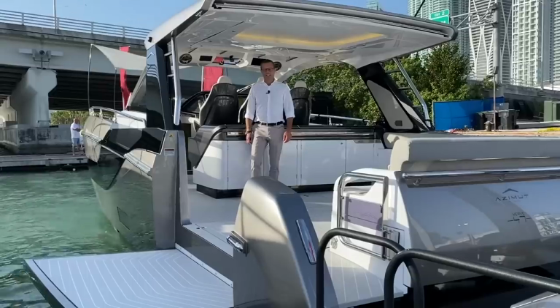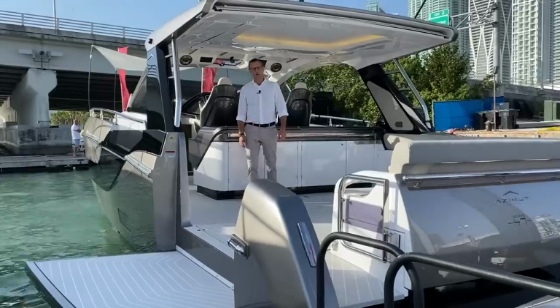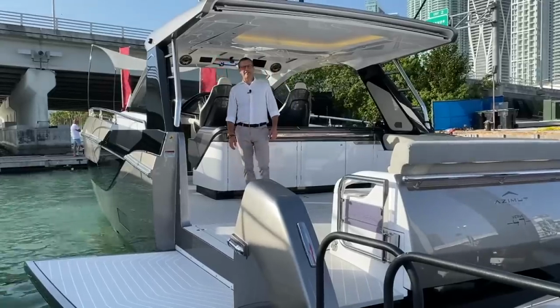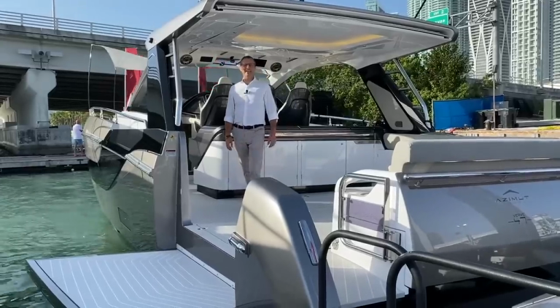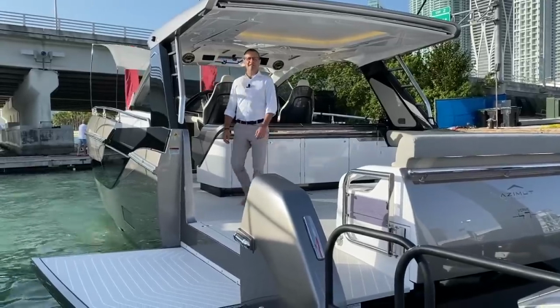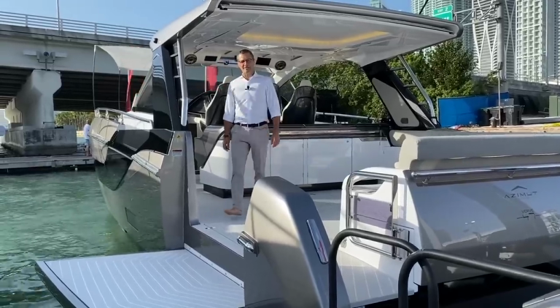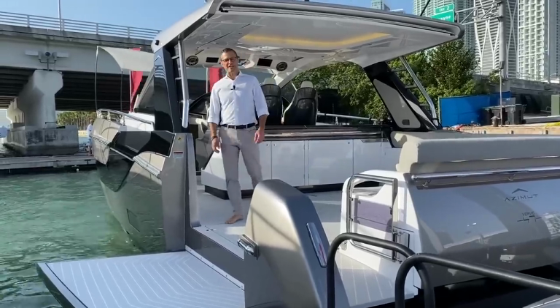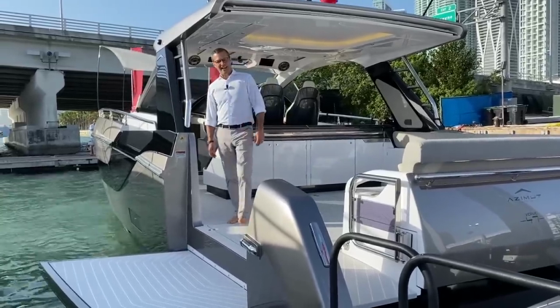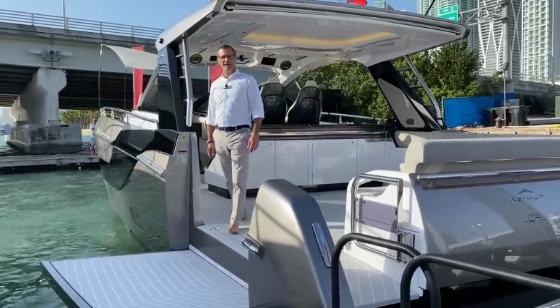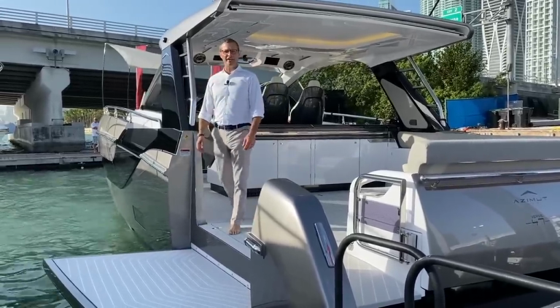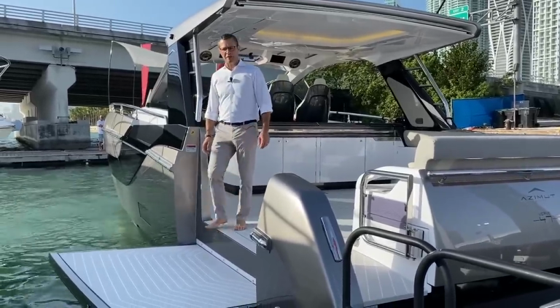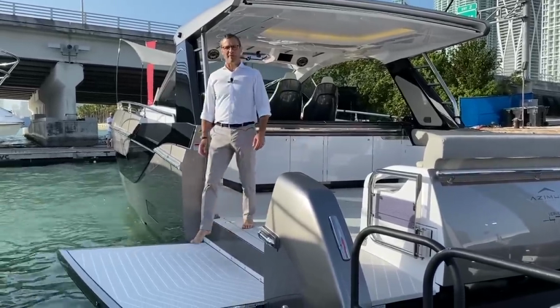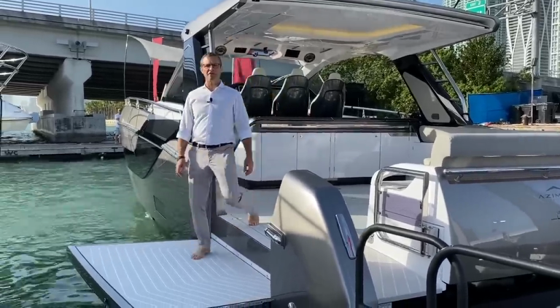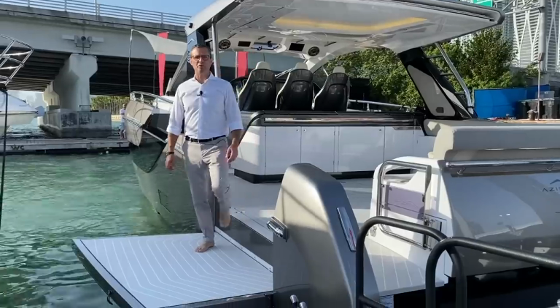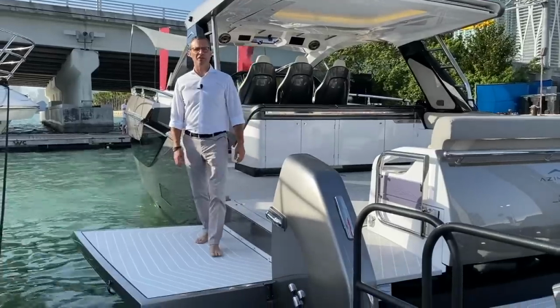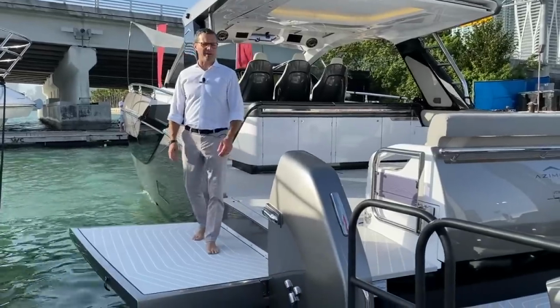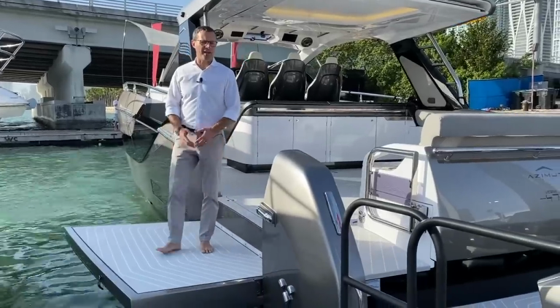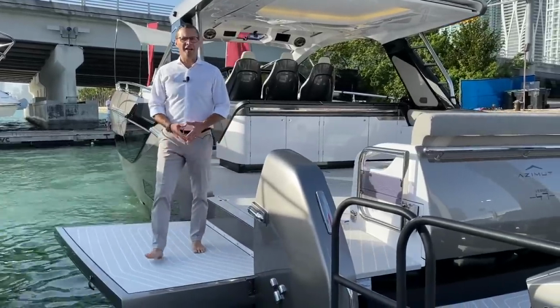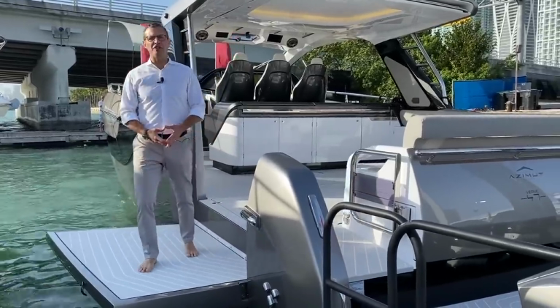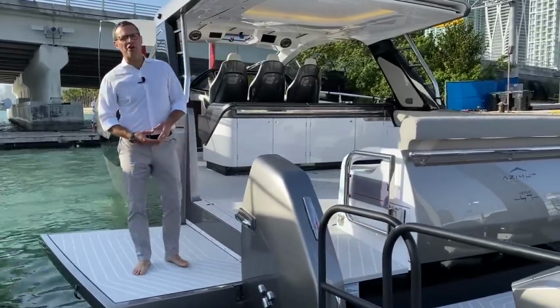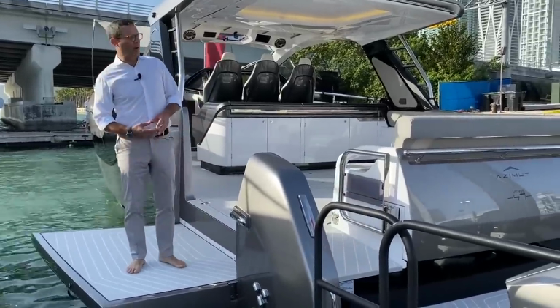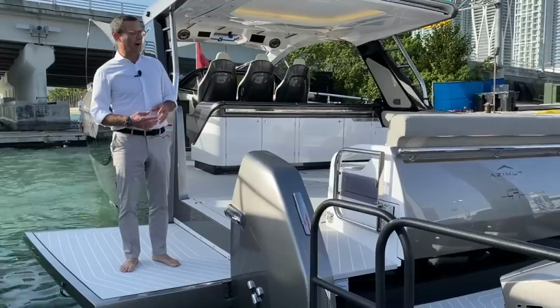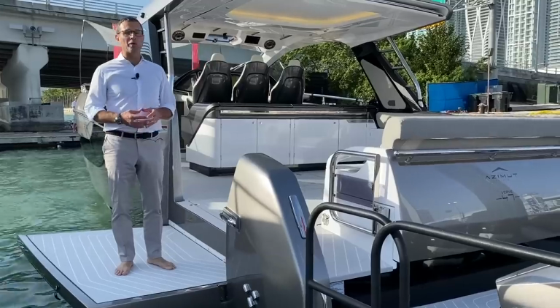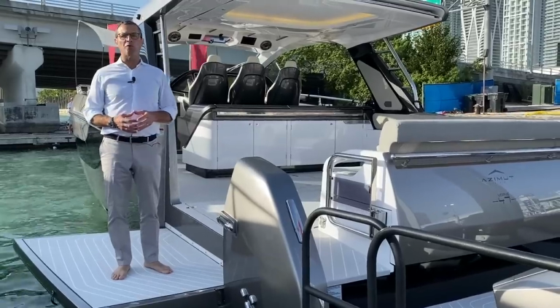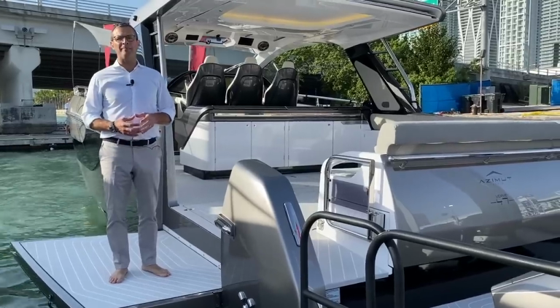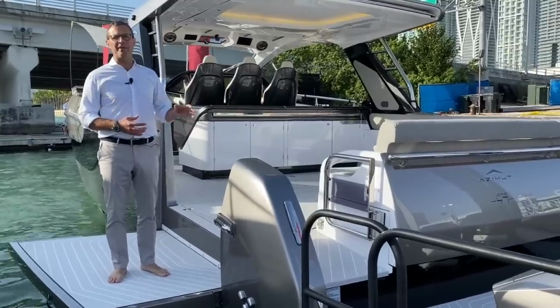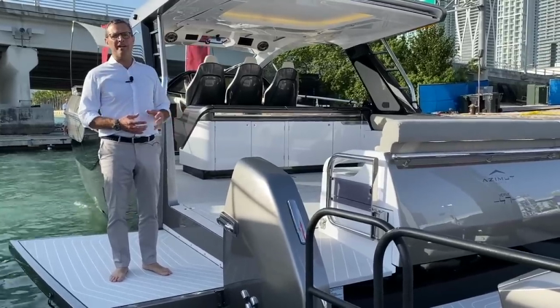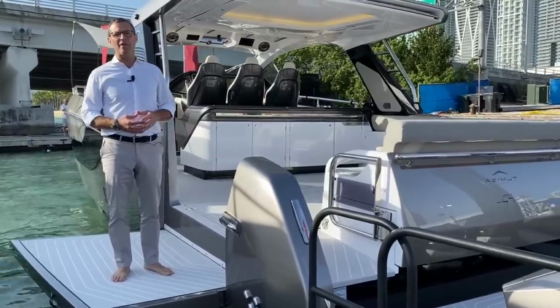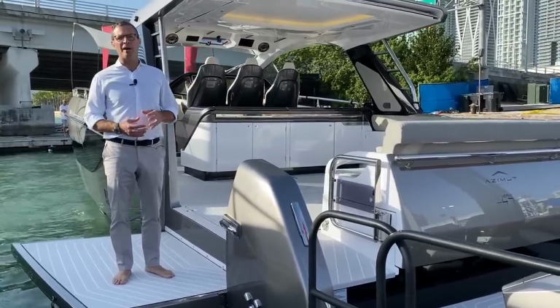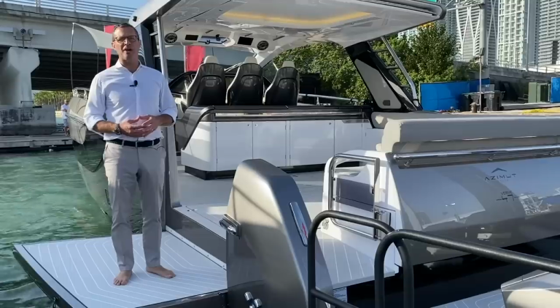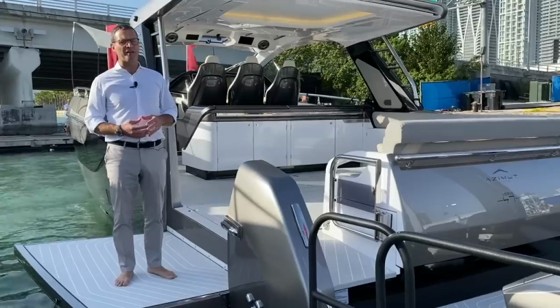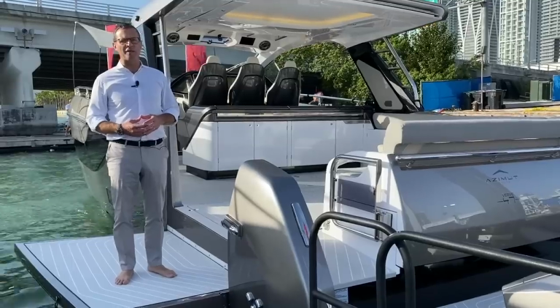Good morning, Federico Ferrante here from Azimuth Yachts. We are here in beautiful Miami Beach at the 2020 edition of the Miami Beach Yacht Show, where we are worldwide premiering the brand new Azimuth Yachts Verve 47.